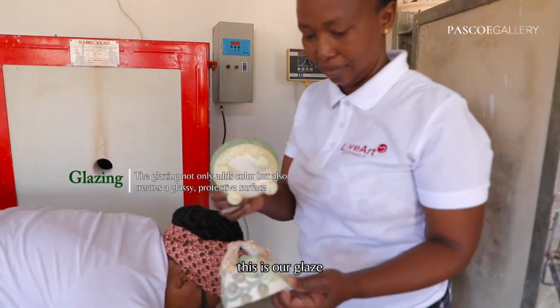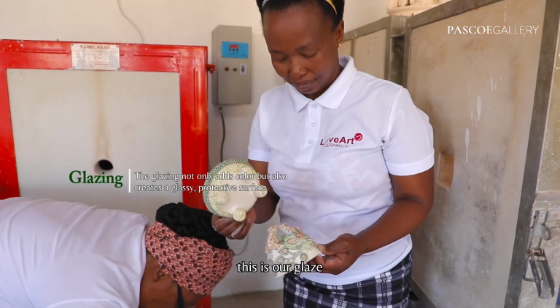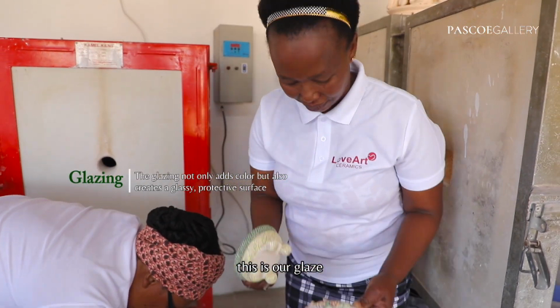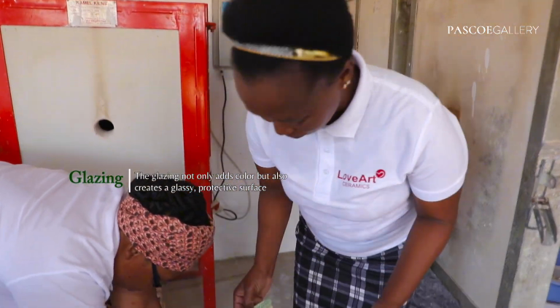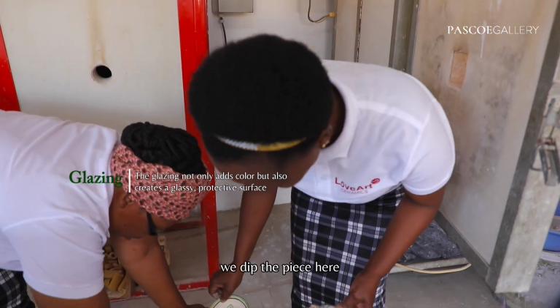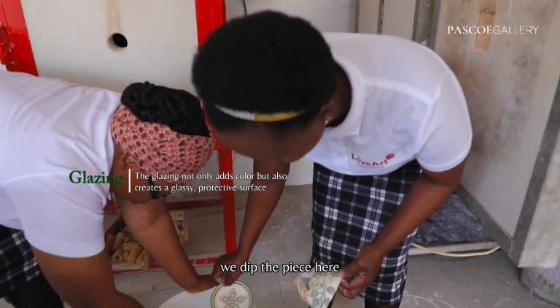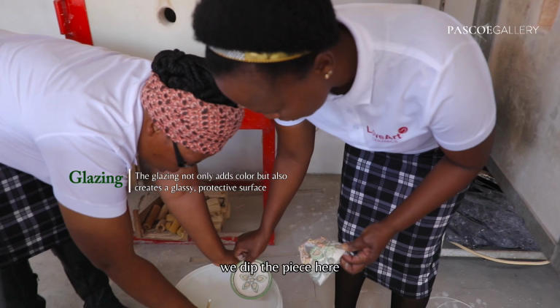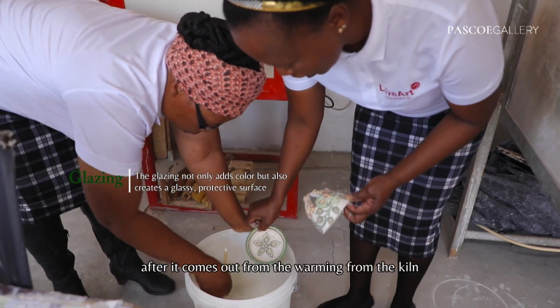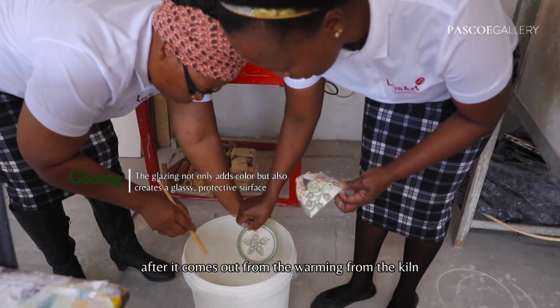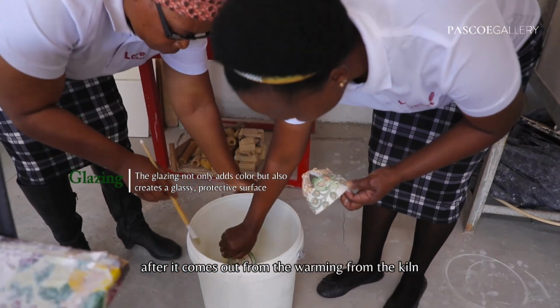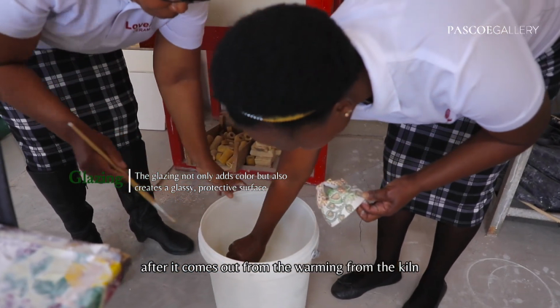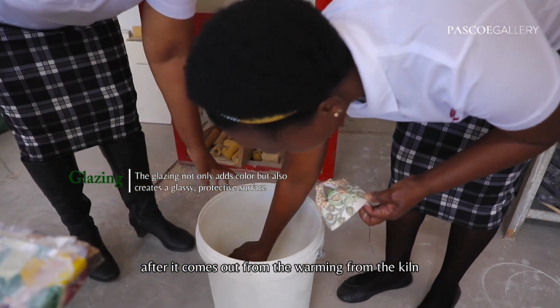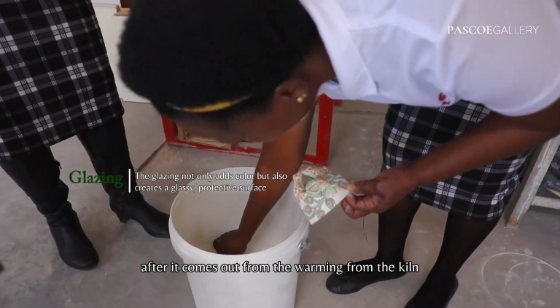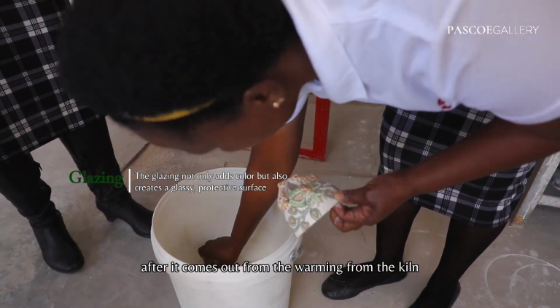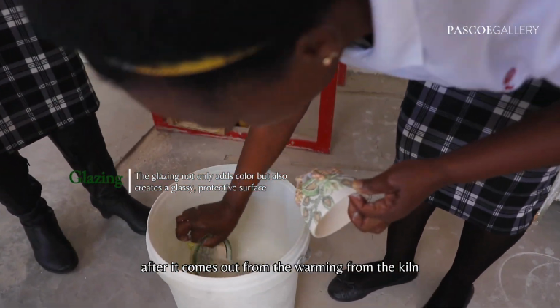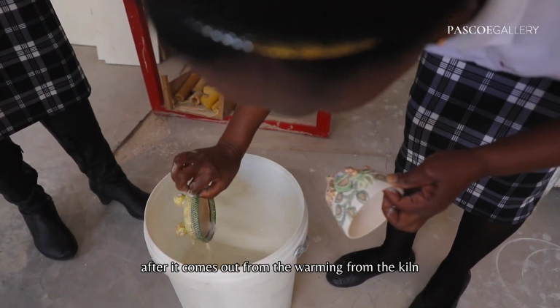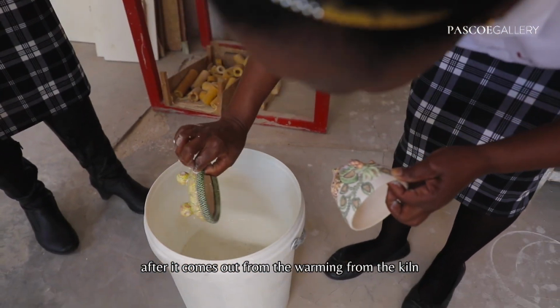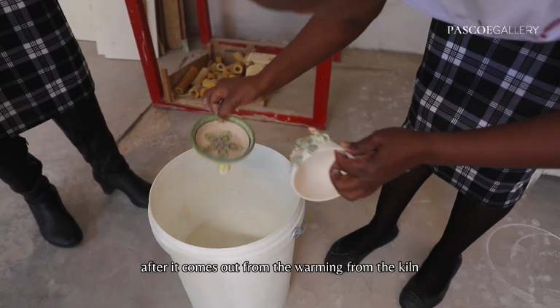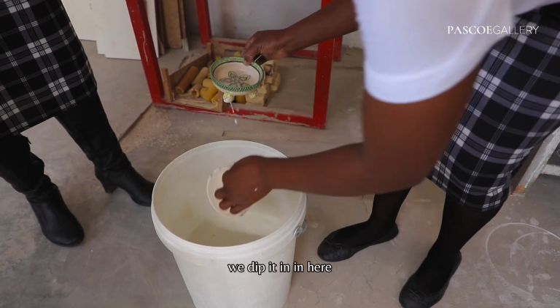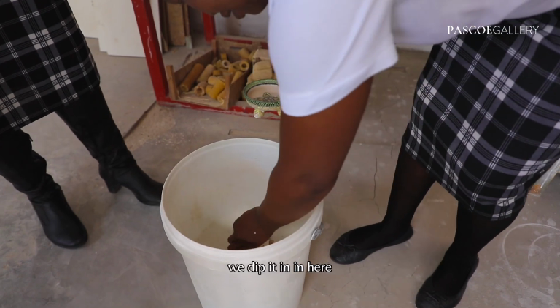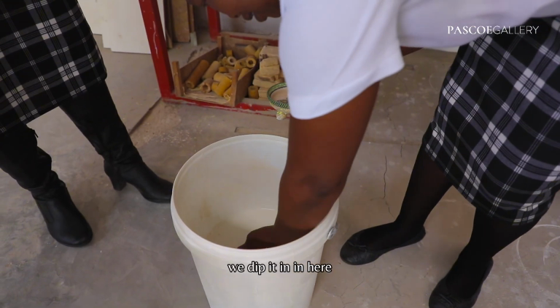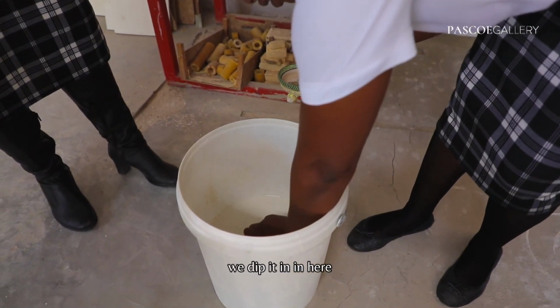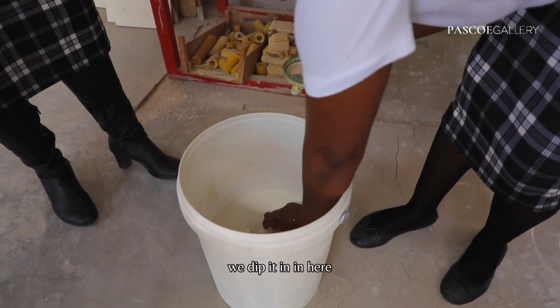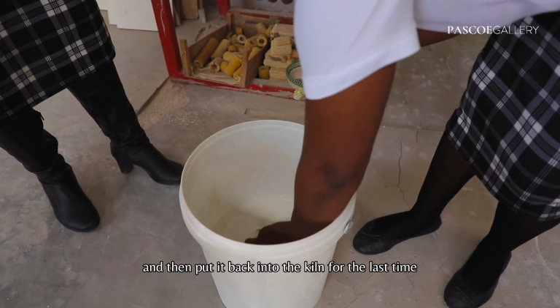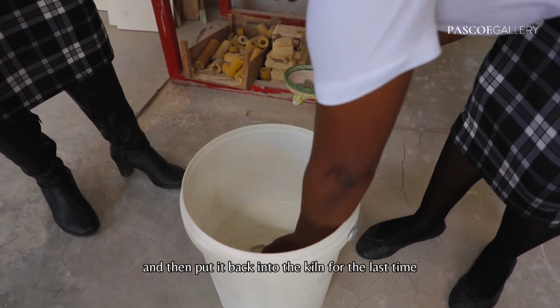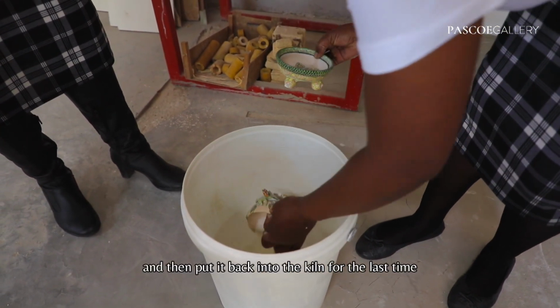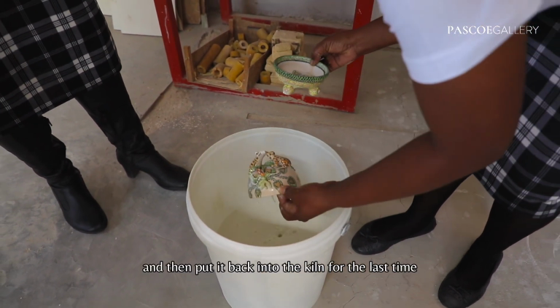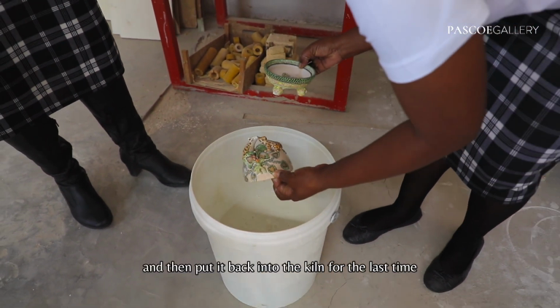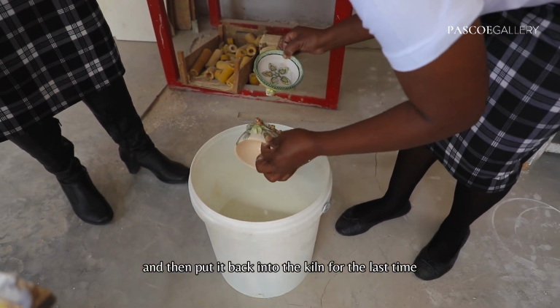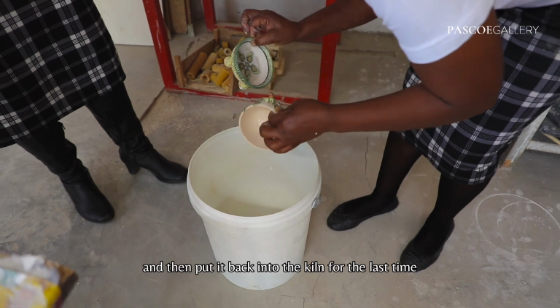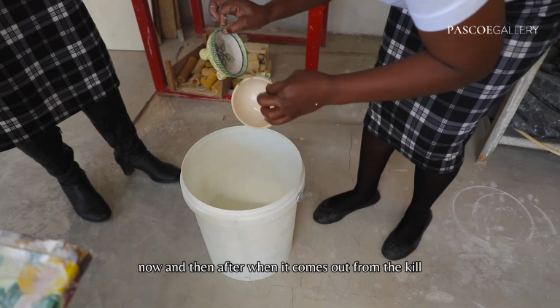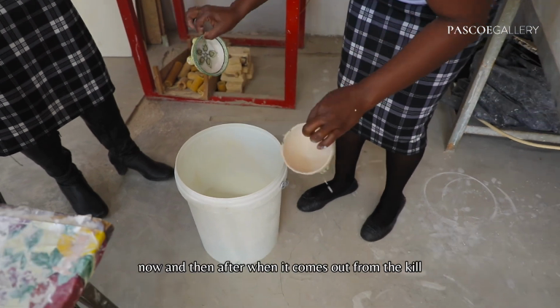This is our glaze. We dip the piece here after it comes out from the warming from the kiln. We dip it in here and then put it back into the kiln for the last time.